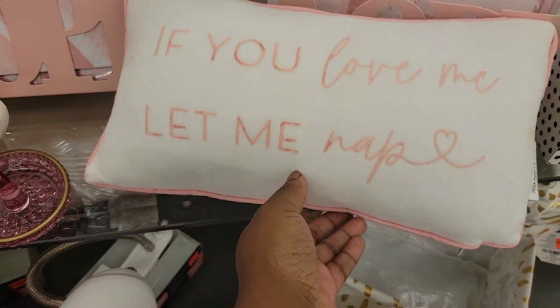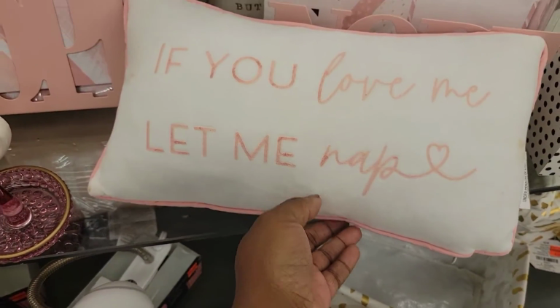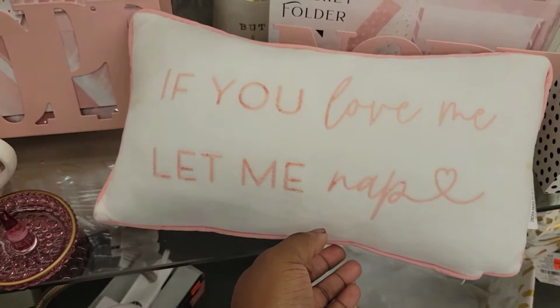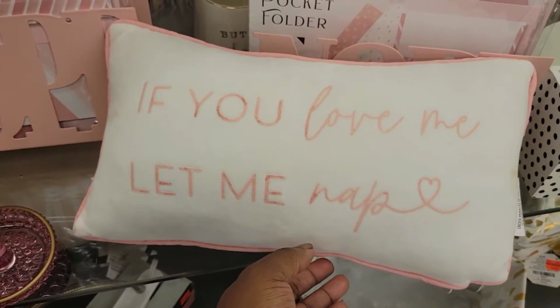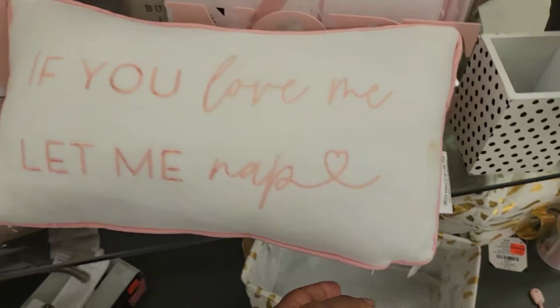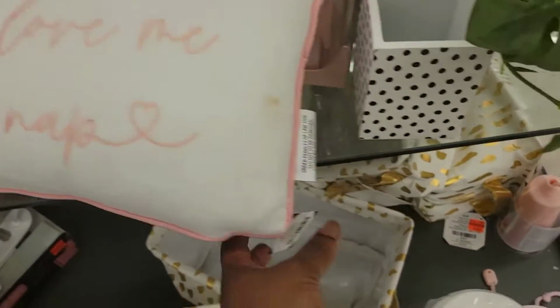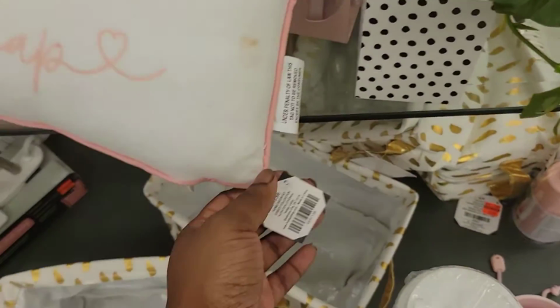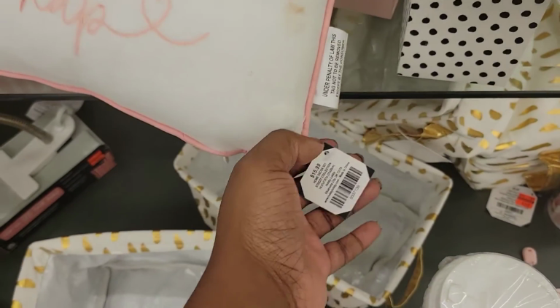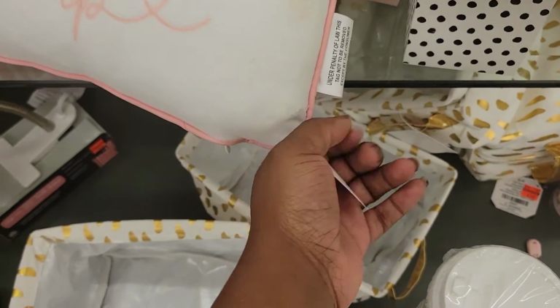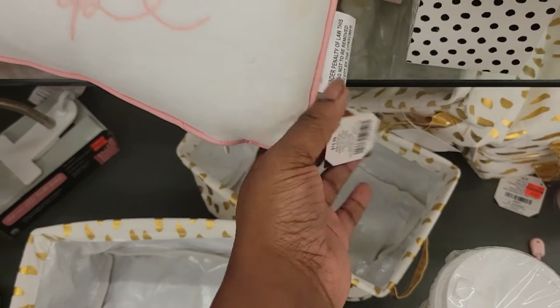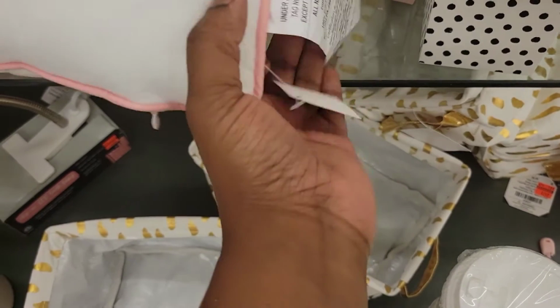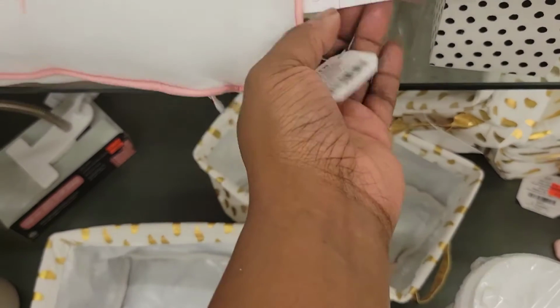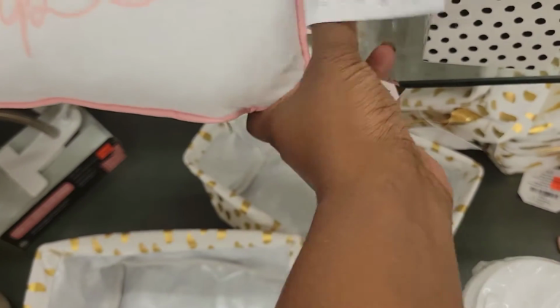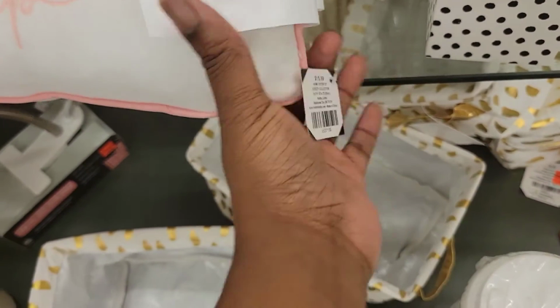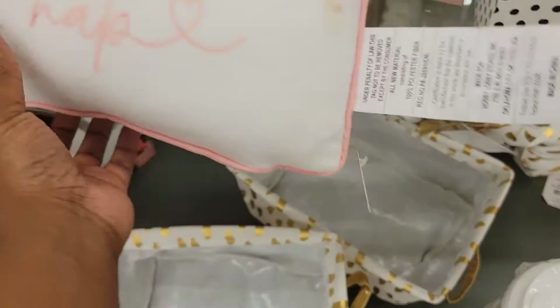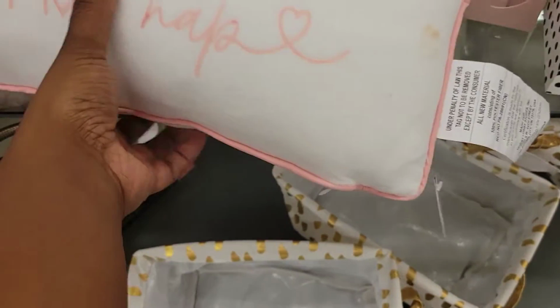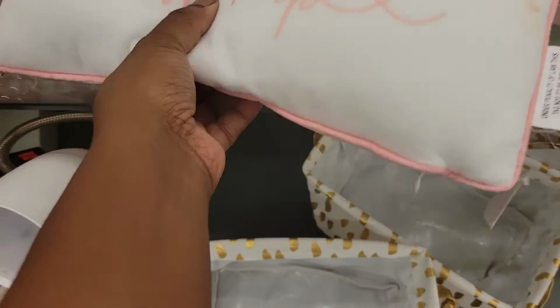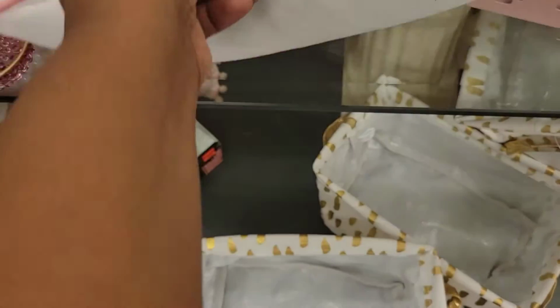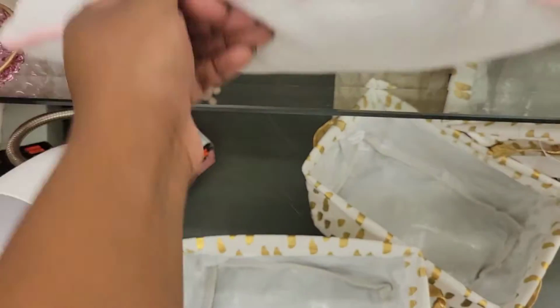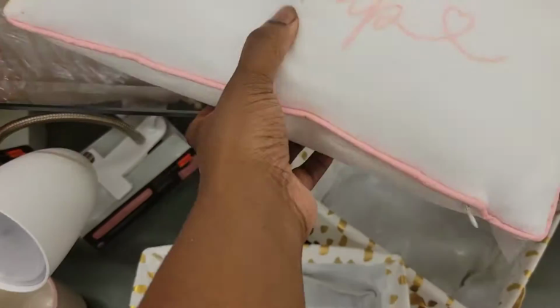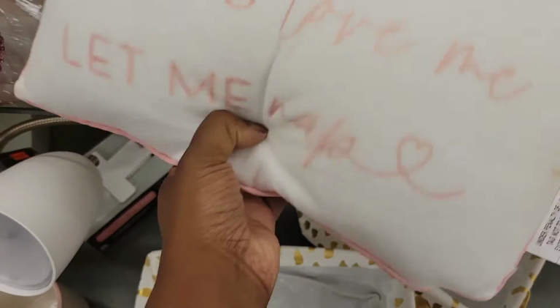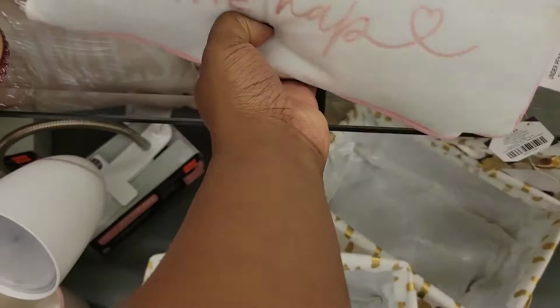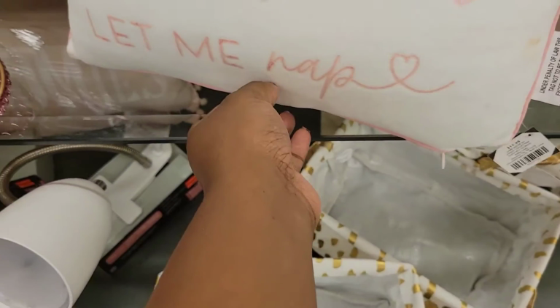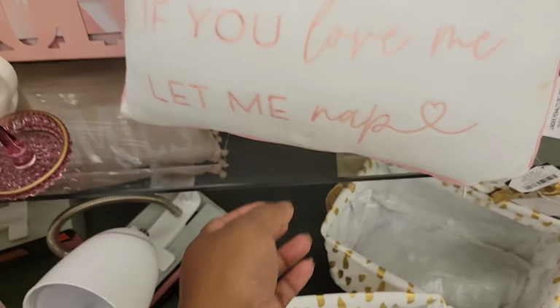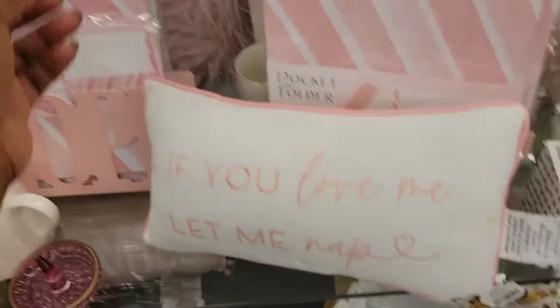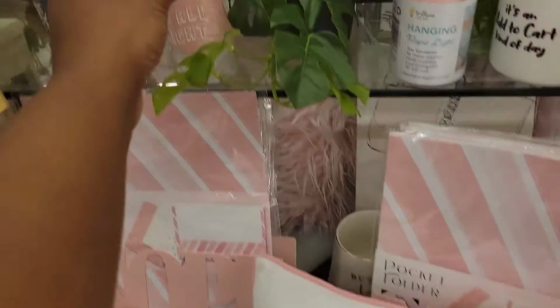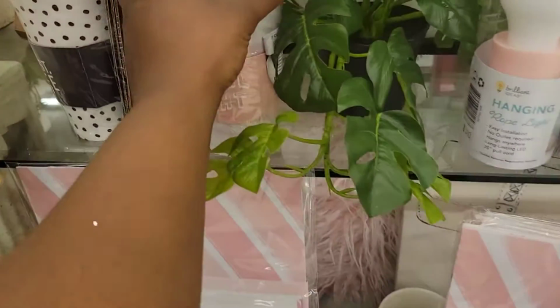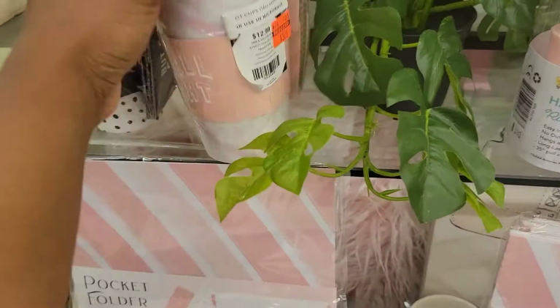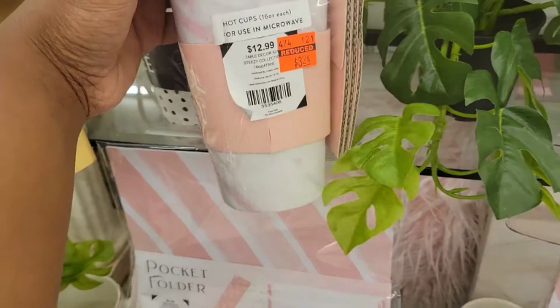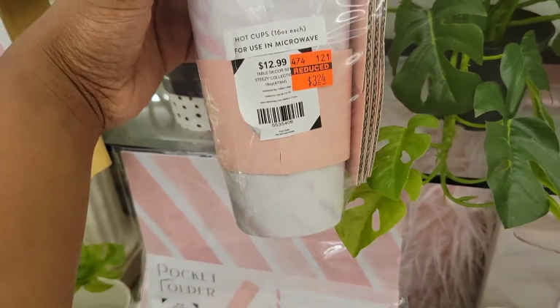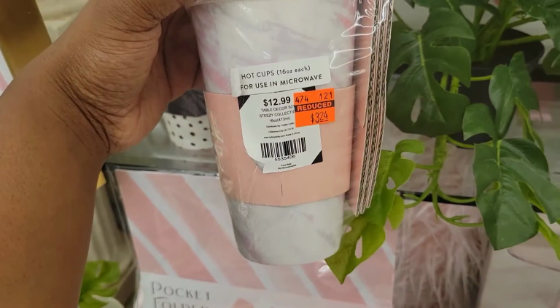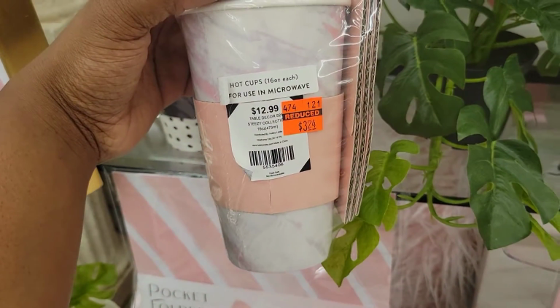'If you love me let me nap' — now that's me. Don't take my nap from me. These coffee cups are $3.24.